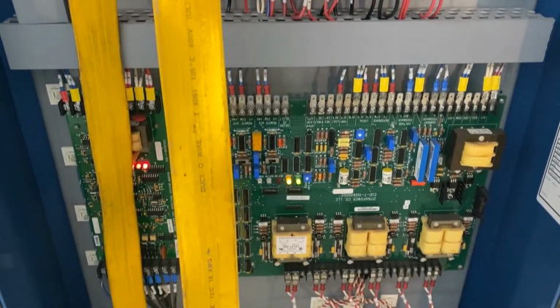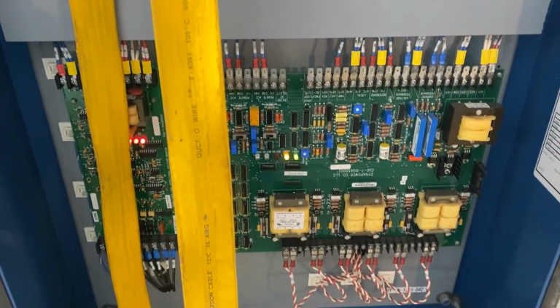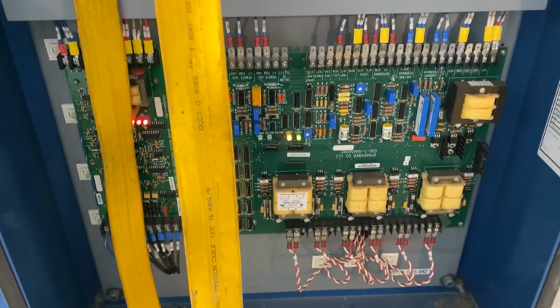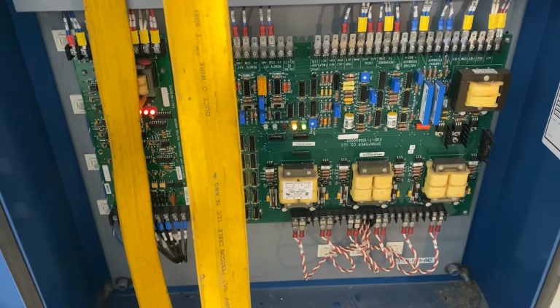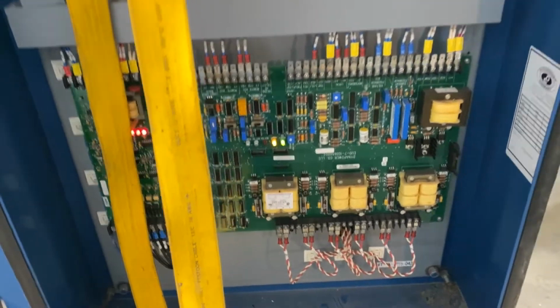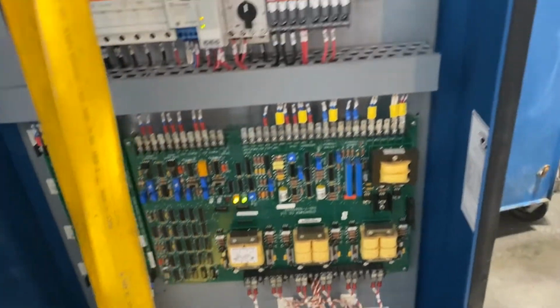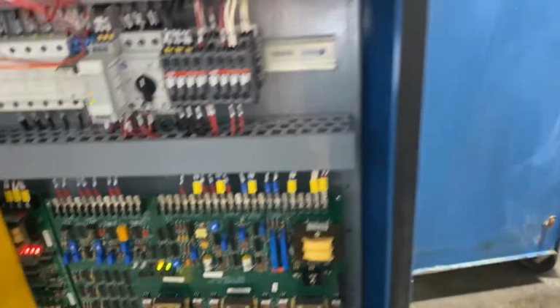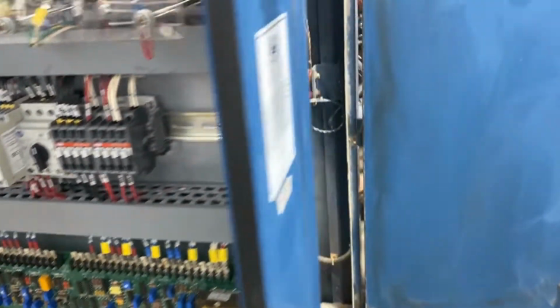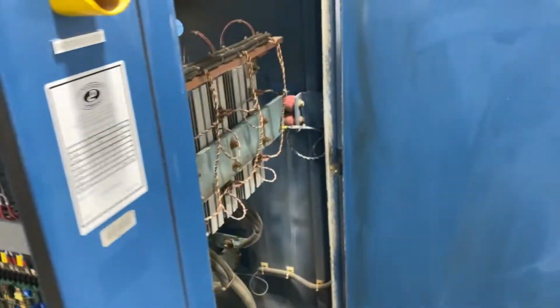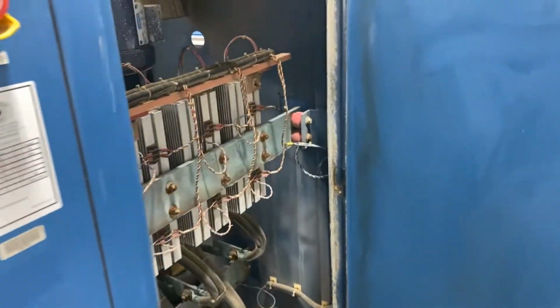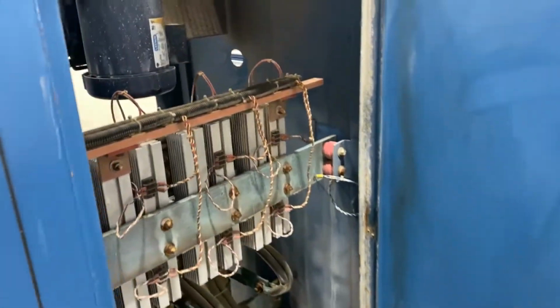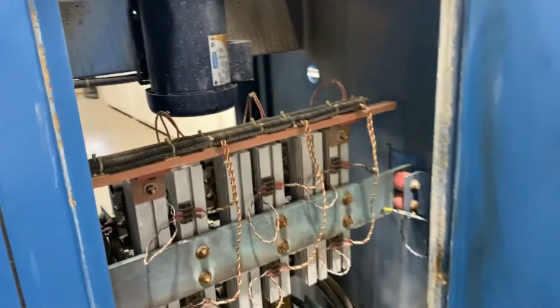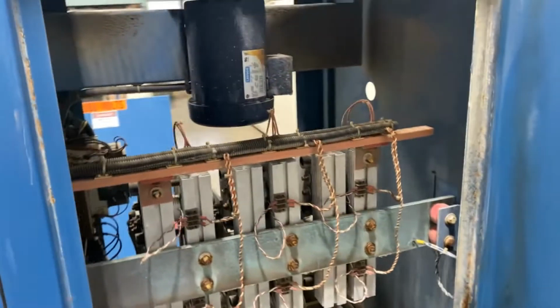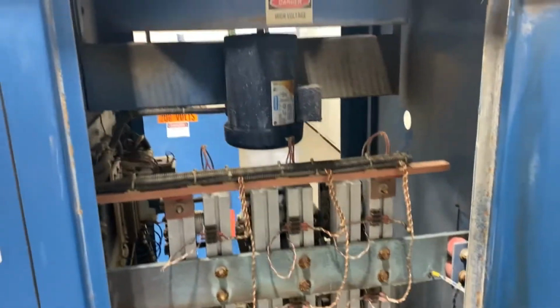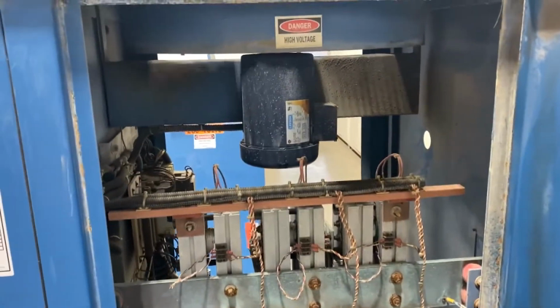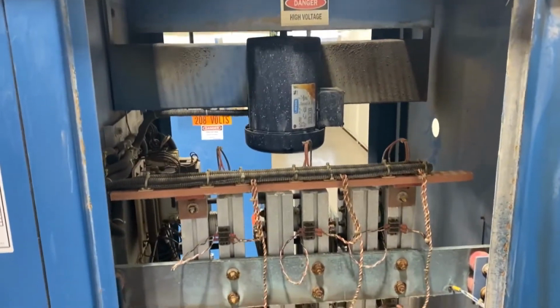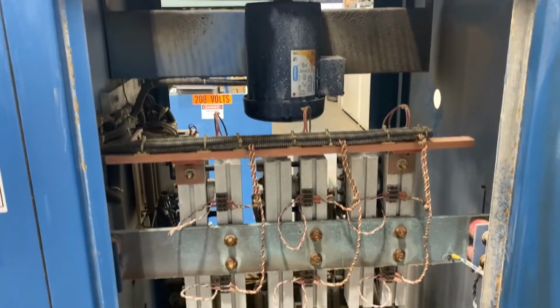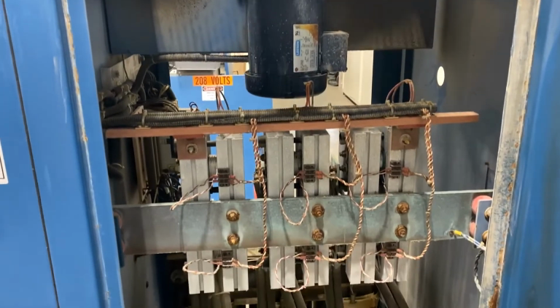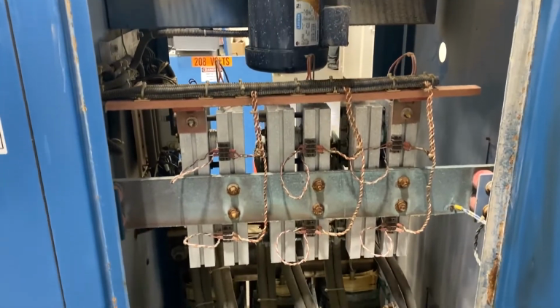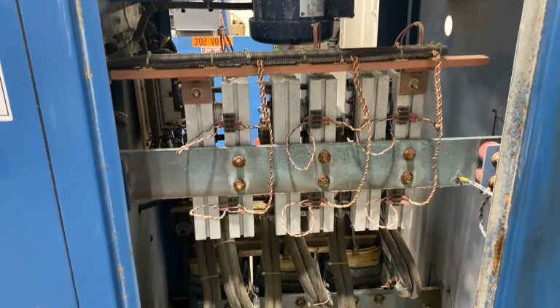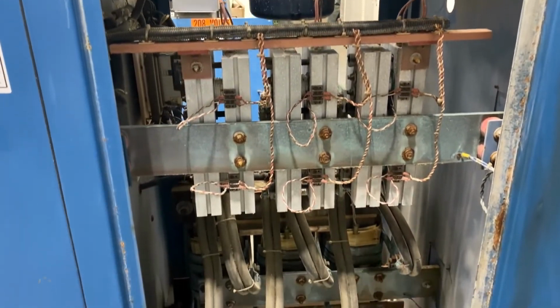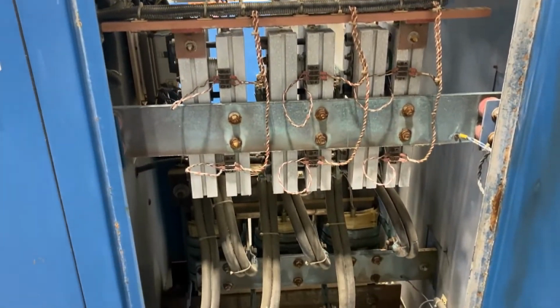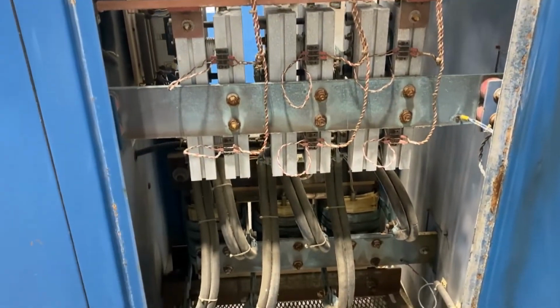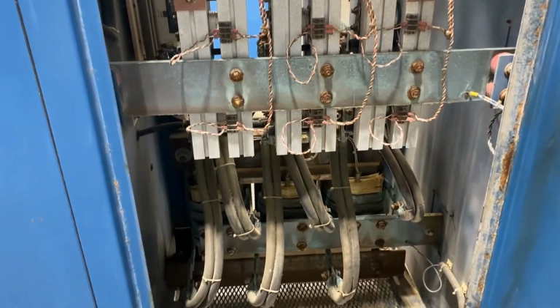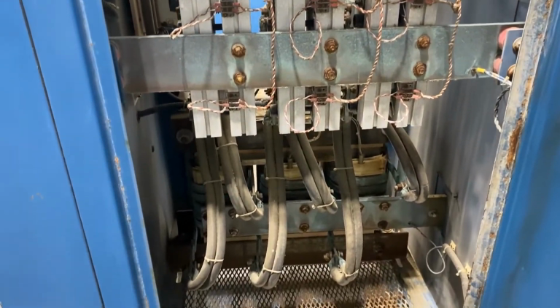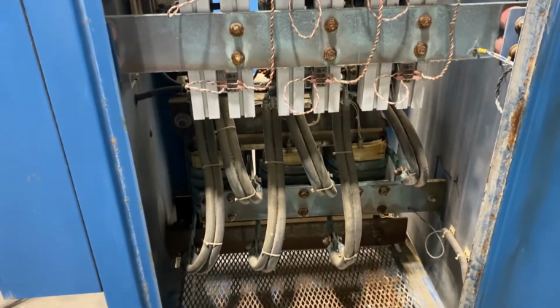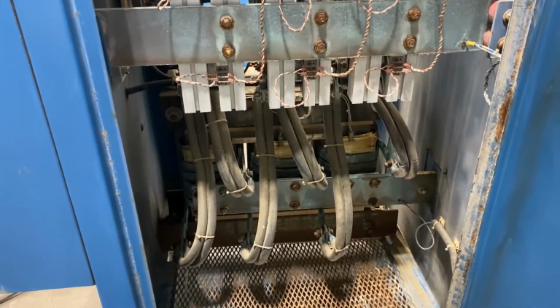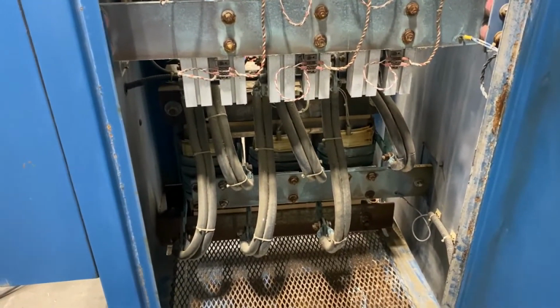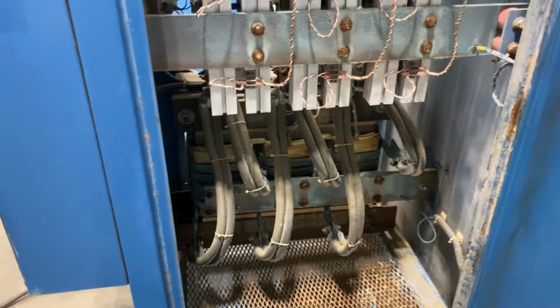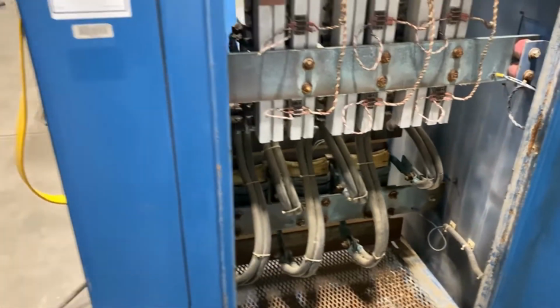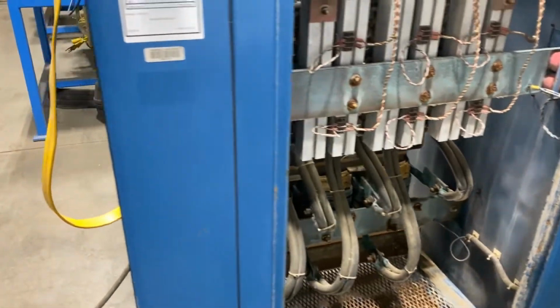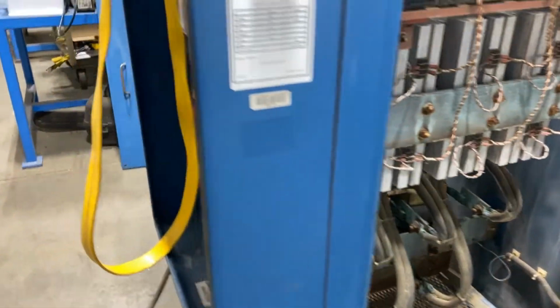The unit is wired for 208 volt three-phase, has a KW rating of 48. Input amps are 175 and the KVA is 63.